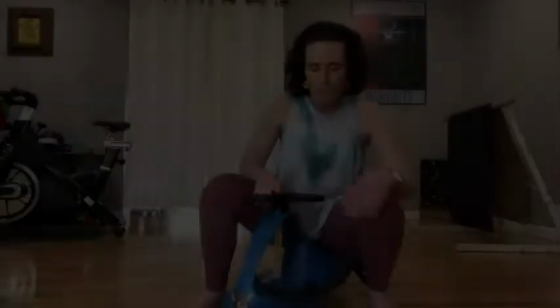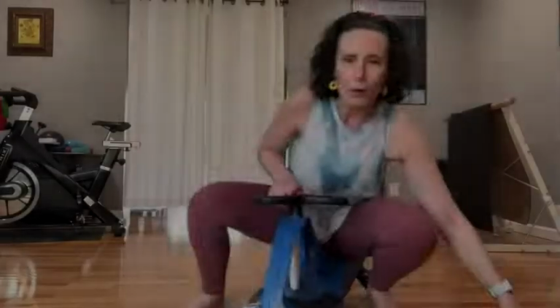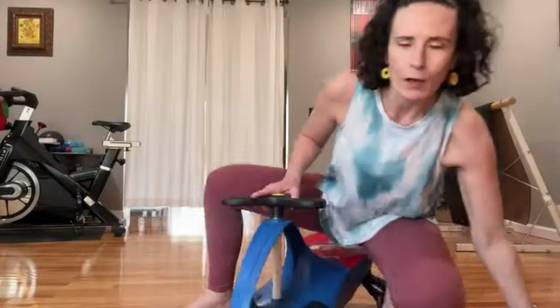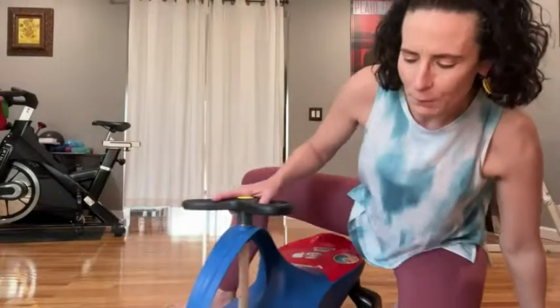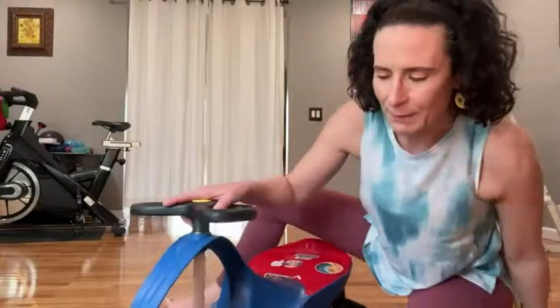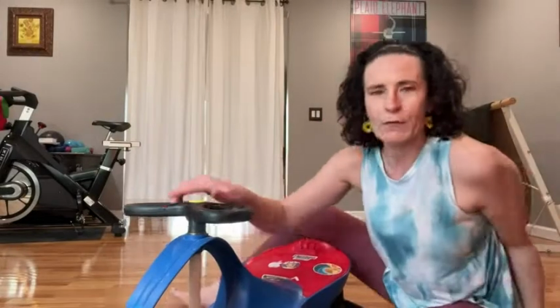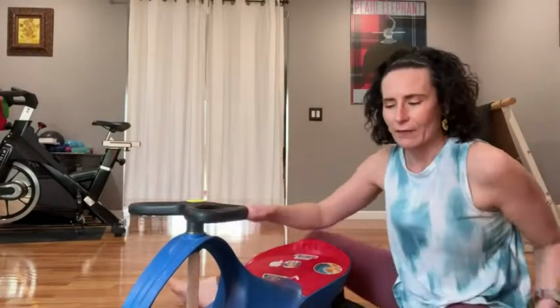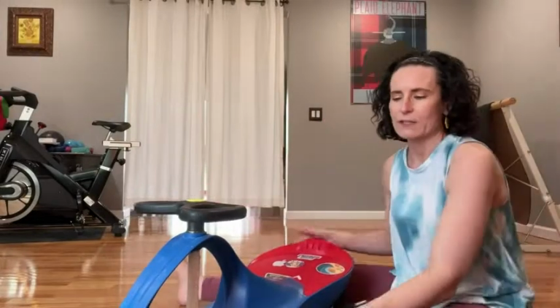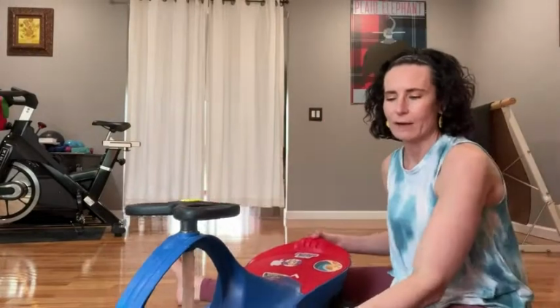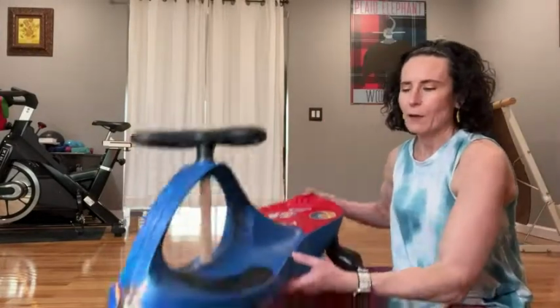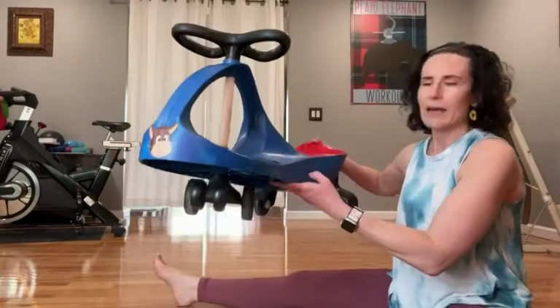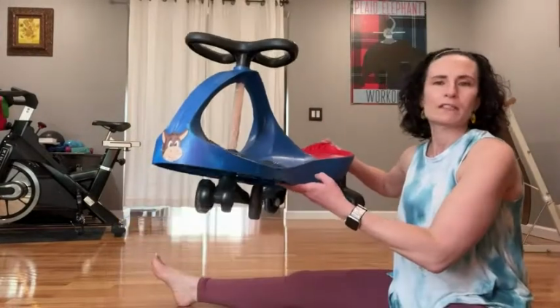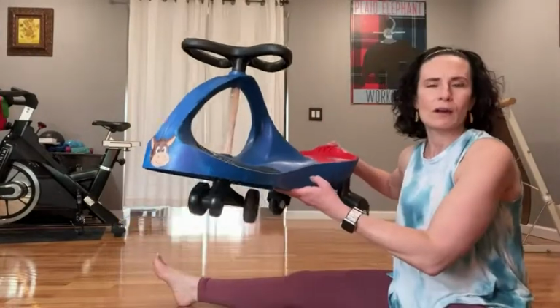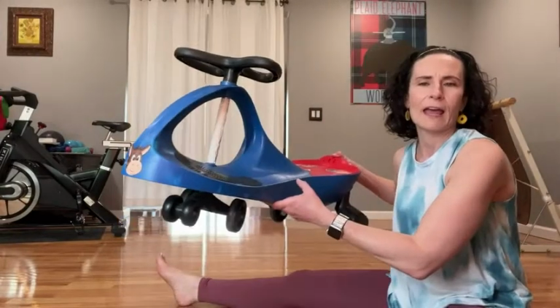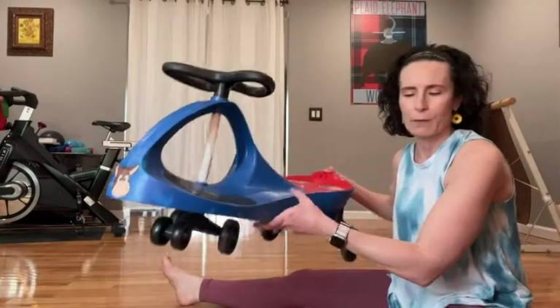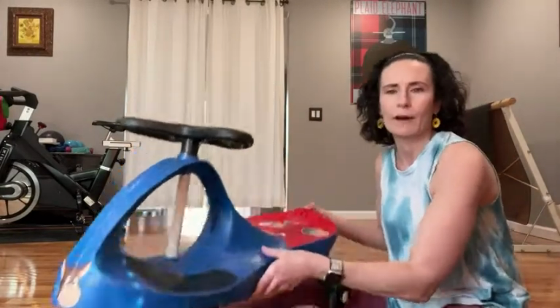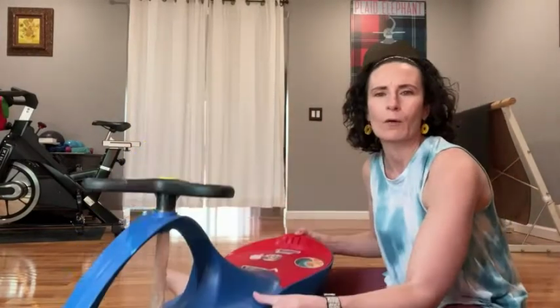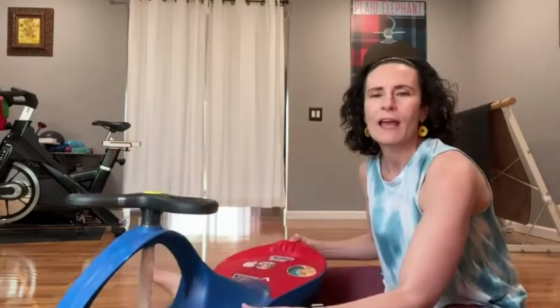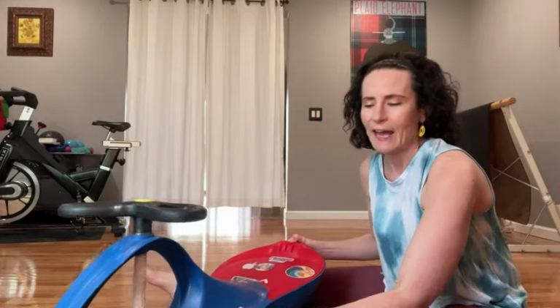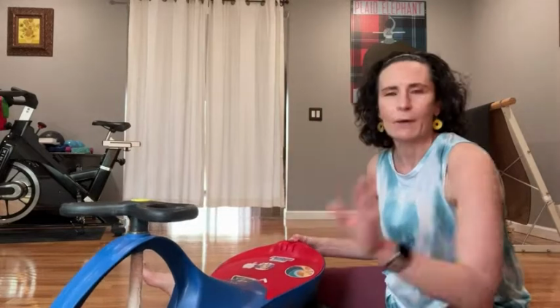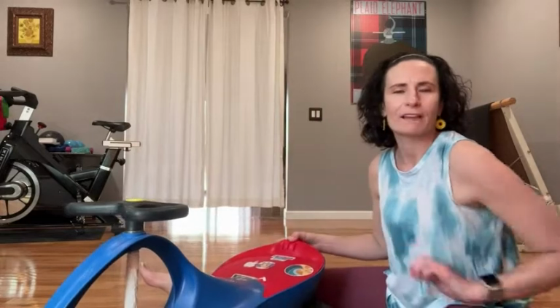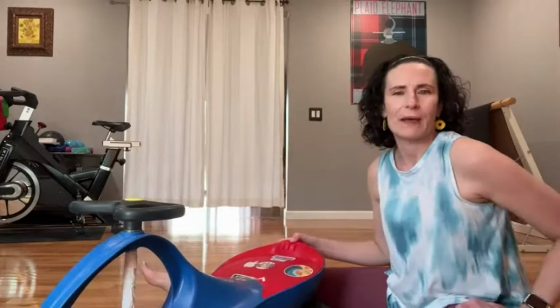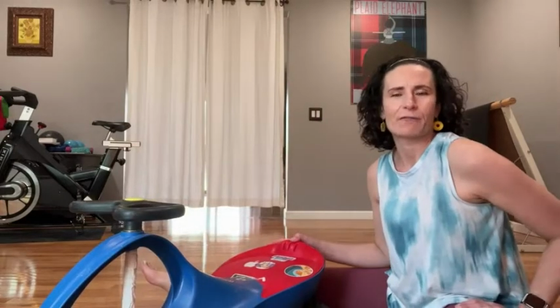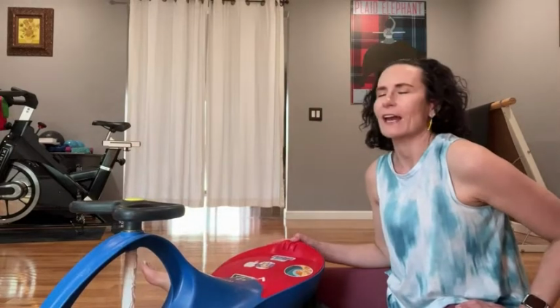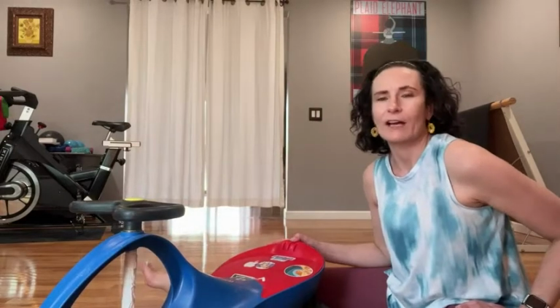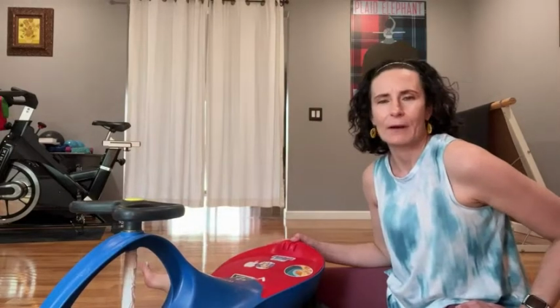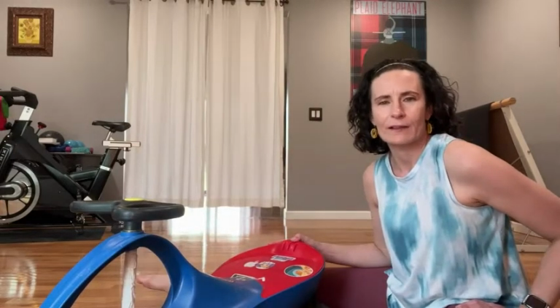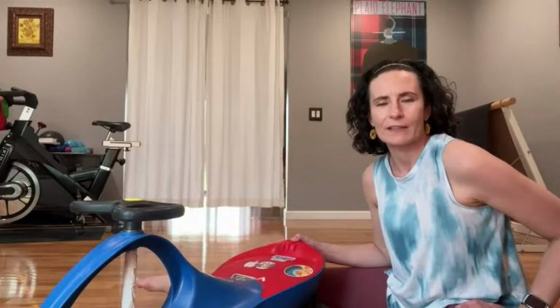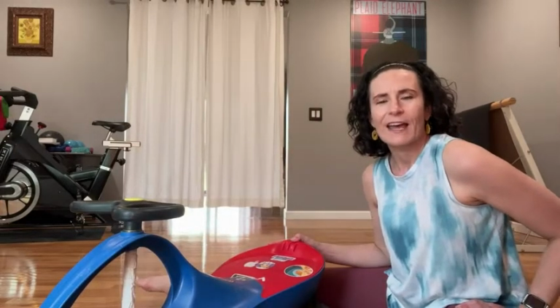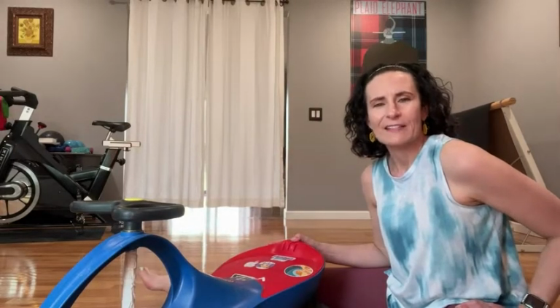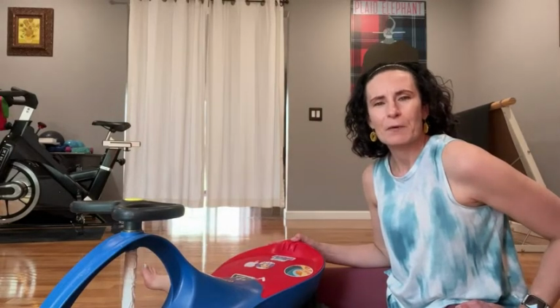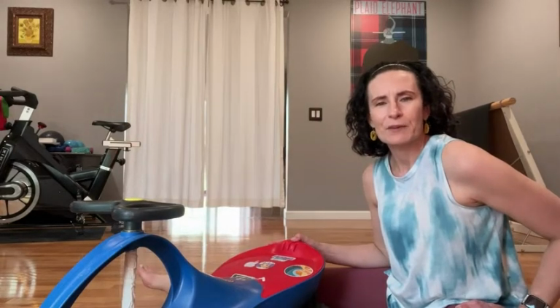Overall, super happy that we found this. We saw it one time in a store and then we bought our own, and I would highly recommend it for any child. They would absolutely love it. And that's my point of view.